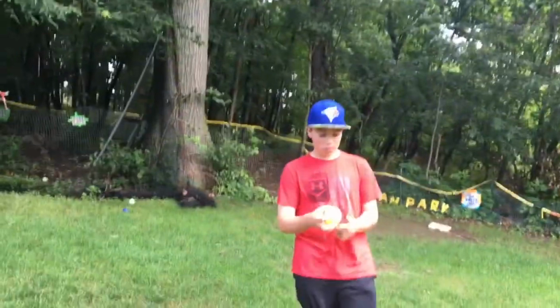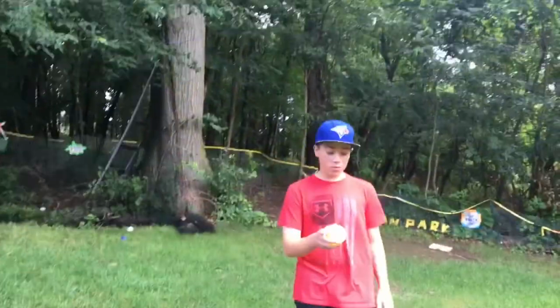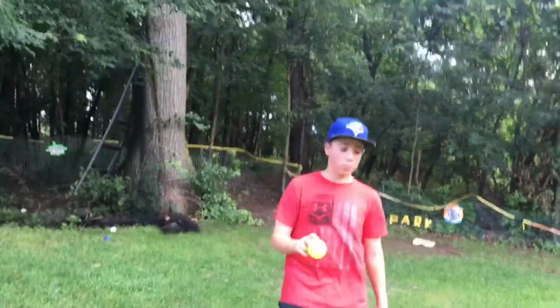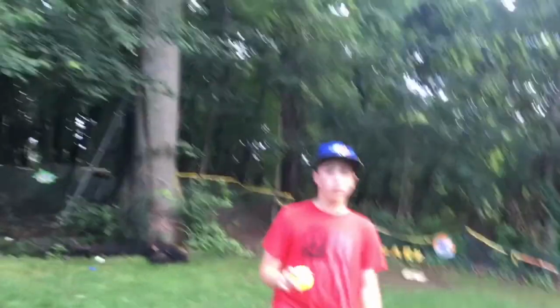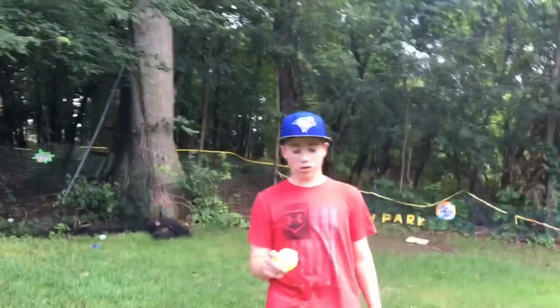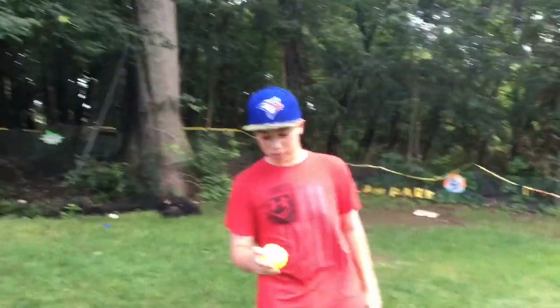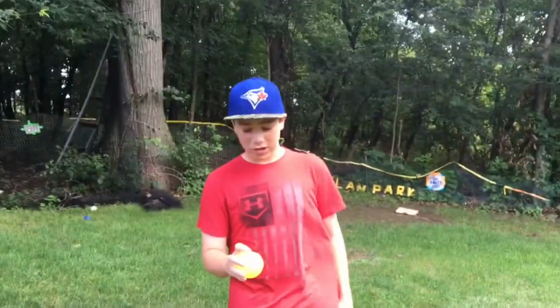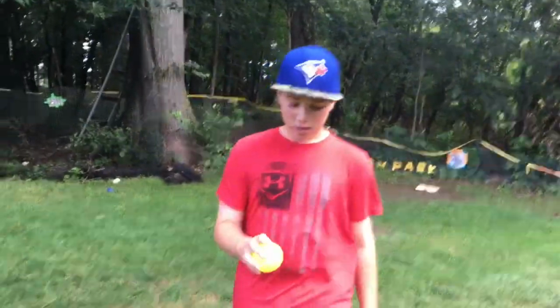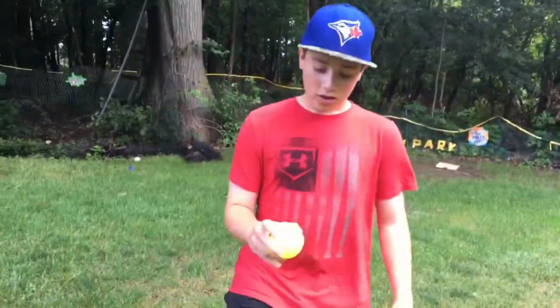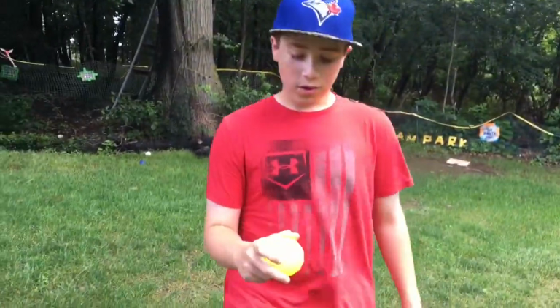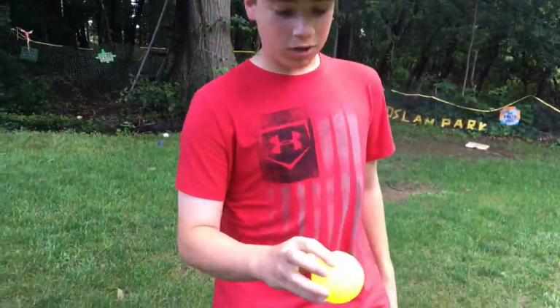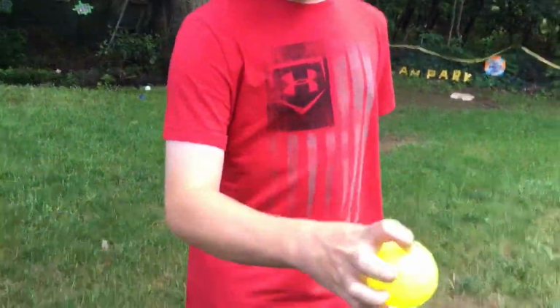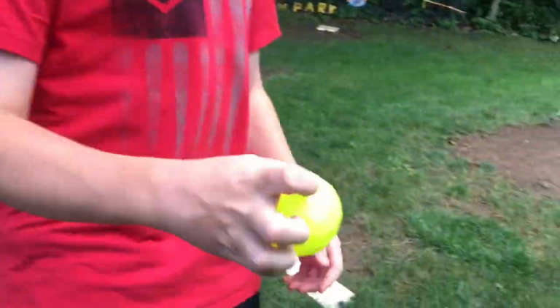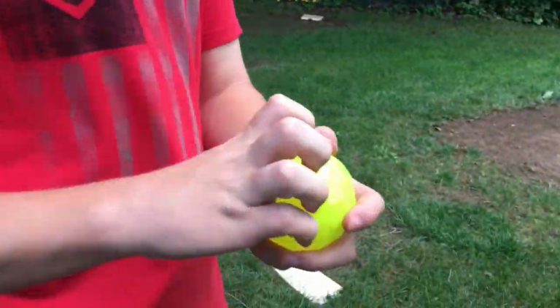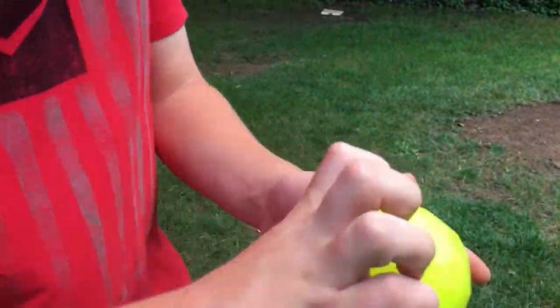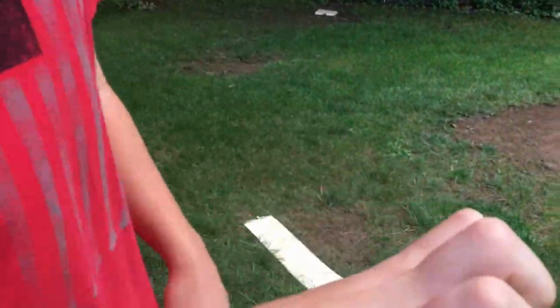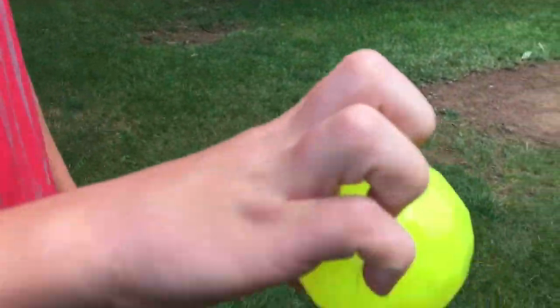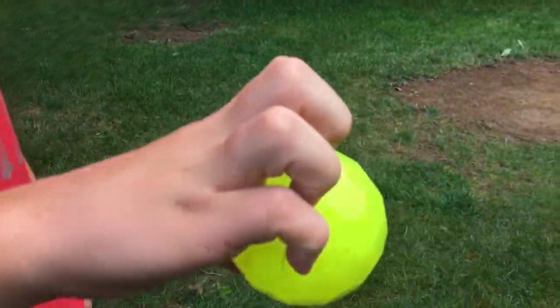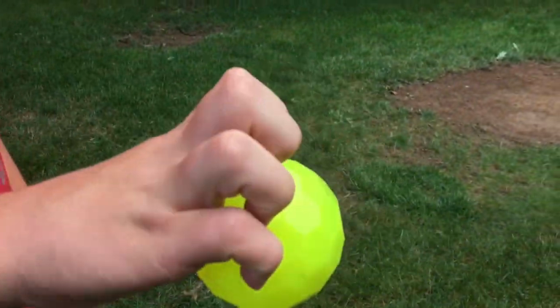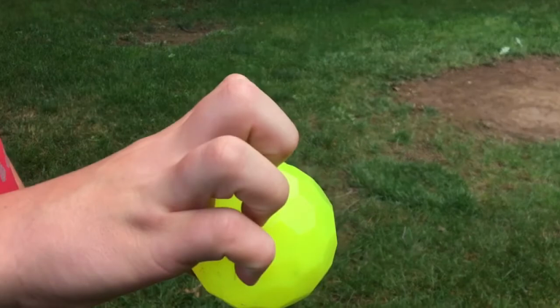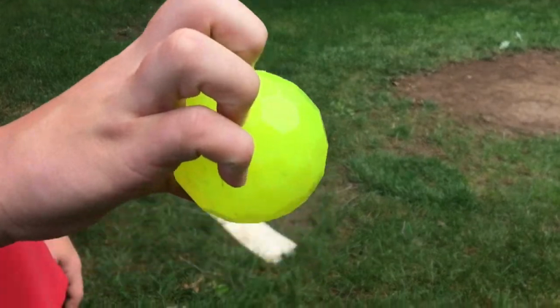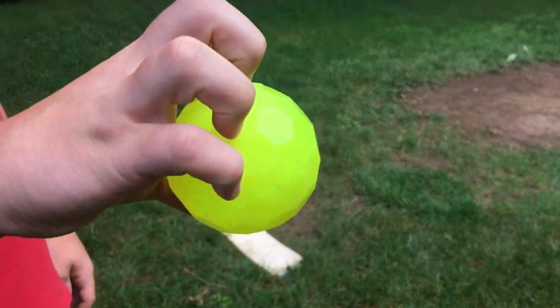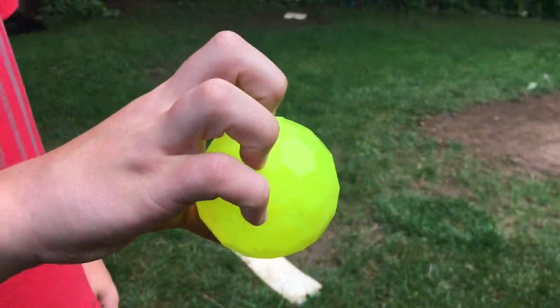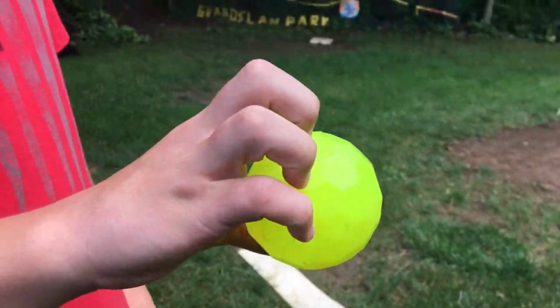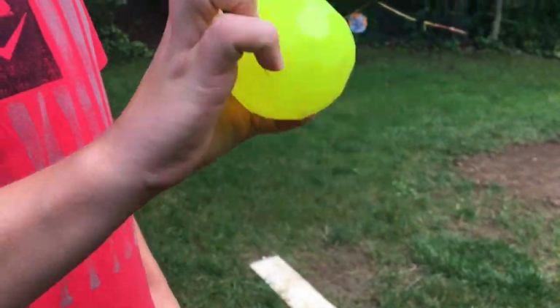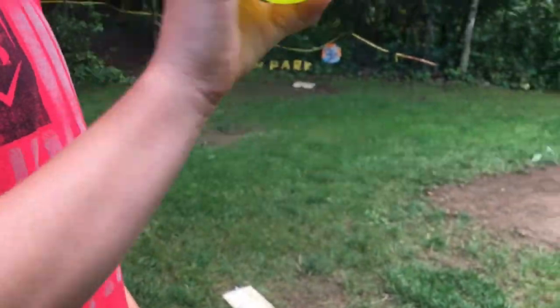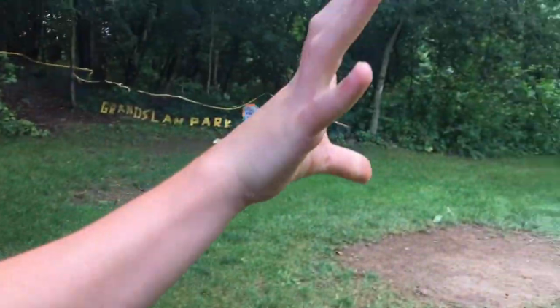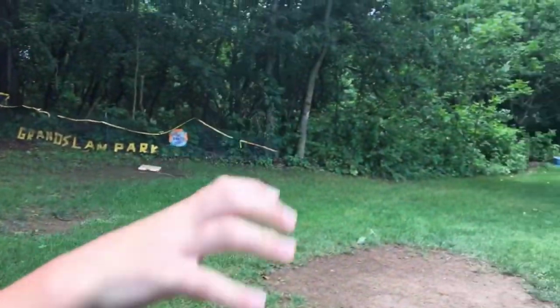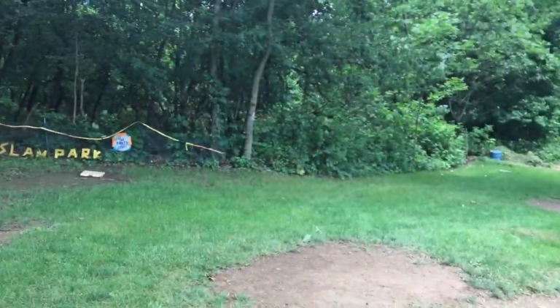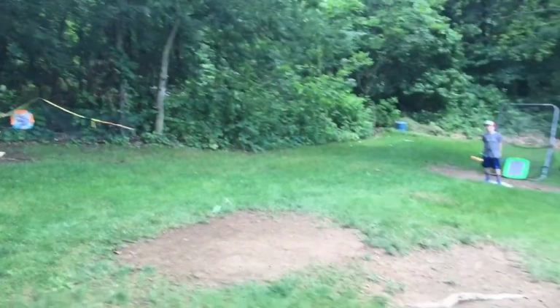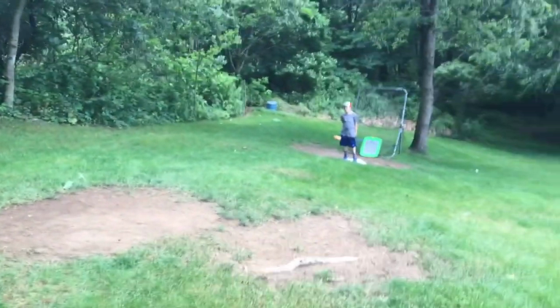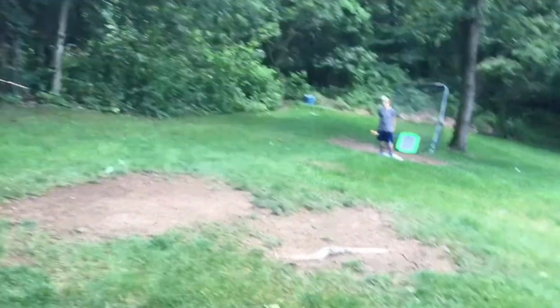Next we are going to throw a knuckleball. The grip you want to use is just like this. You want to have all your fingers like that on the ball and when you release you want to flick like this off the ball so you get no spin.